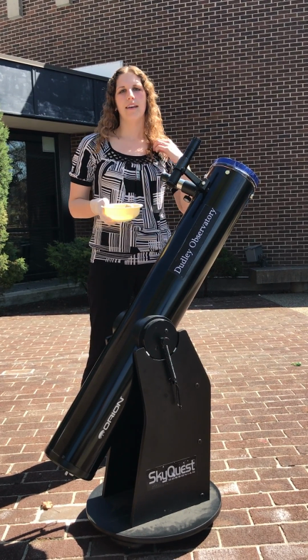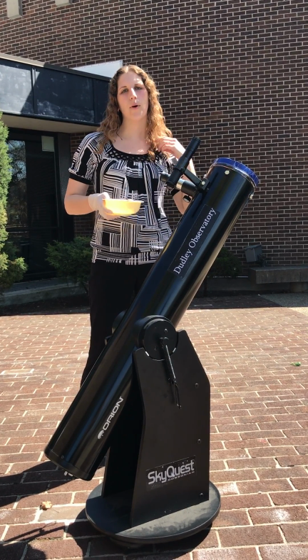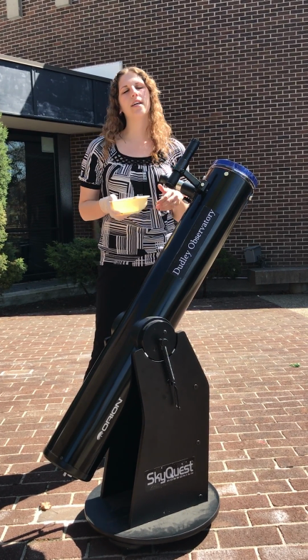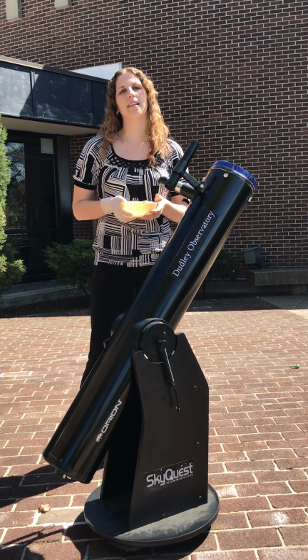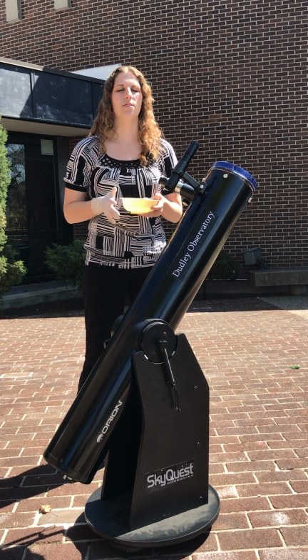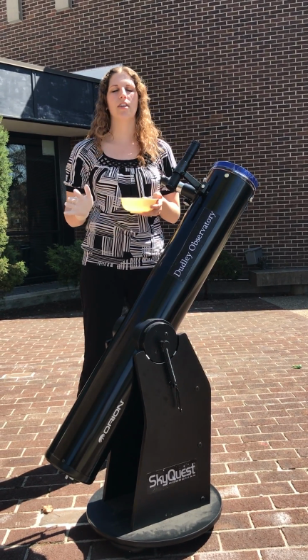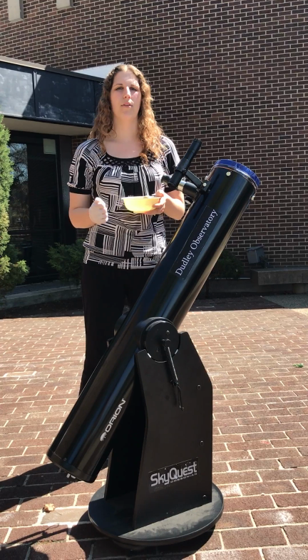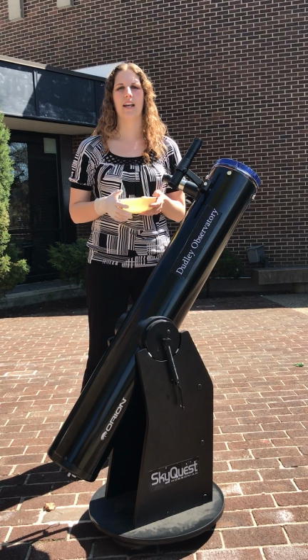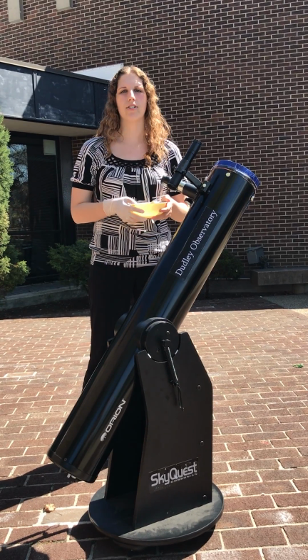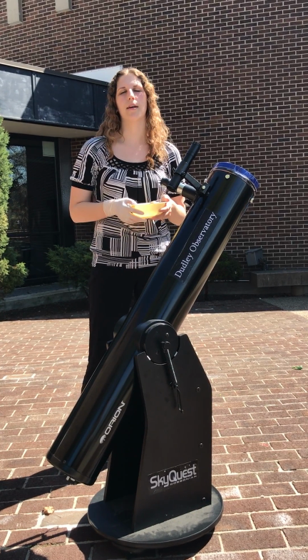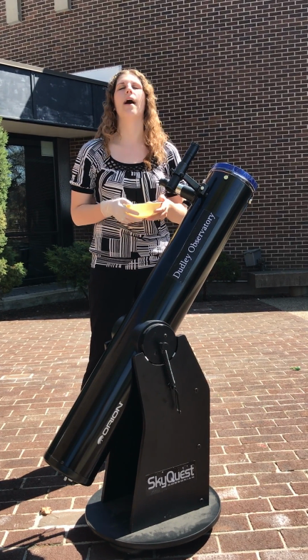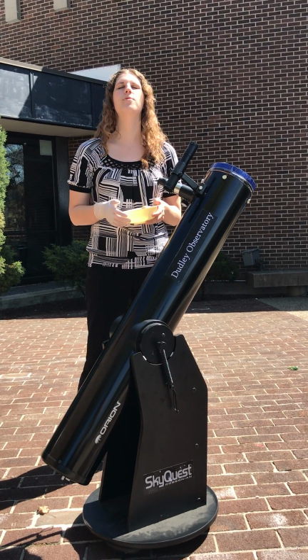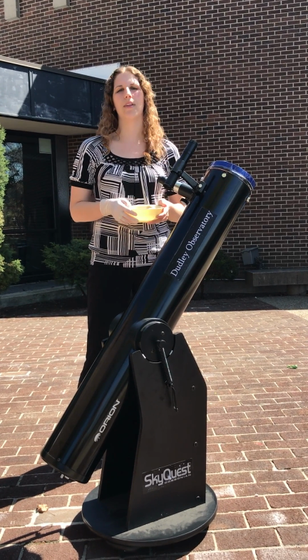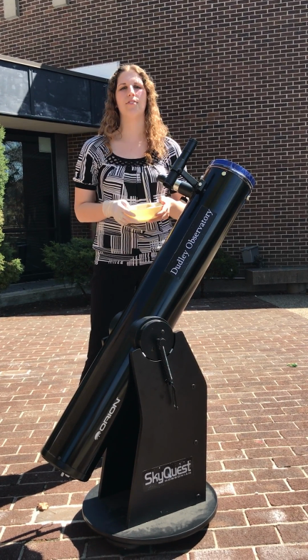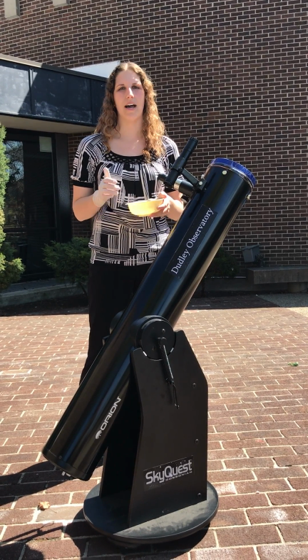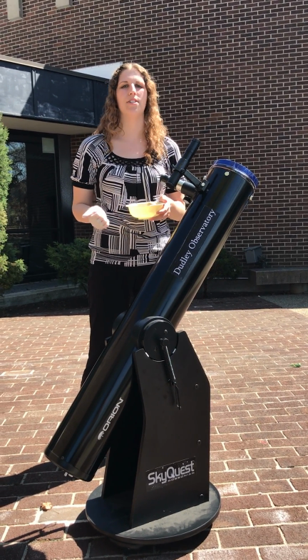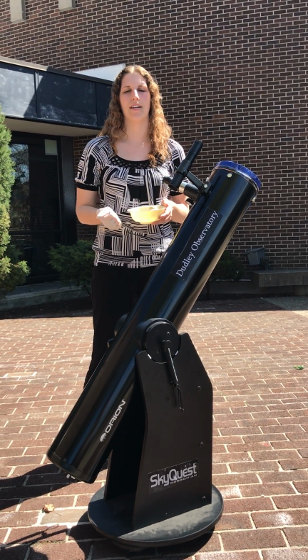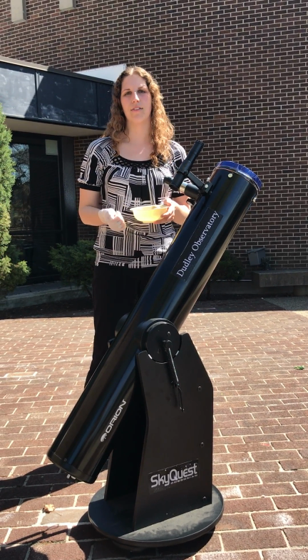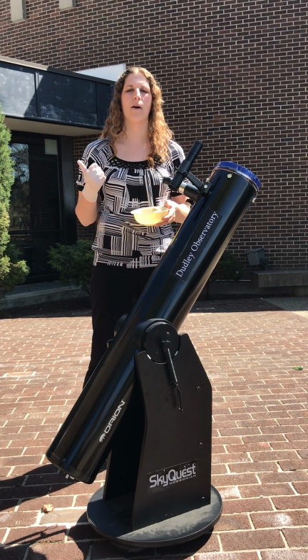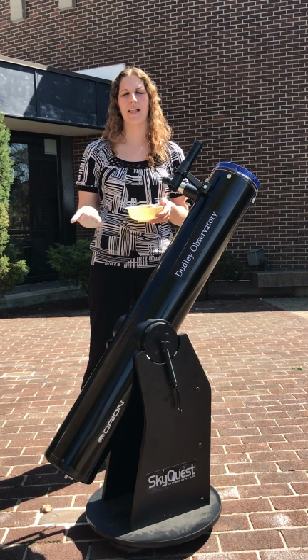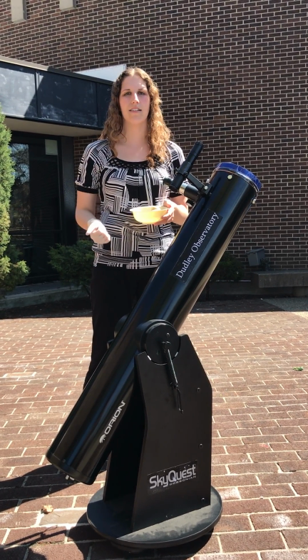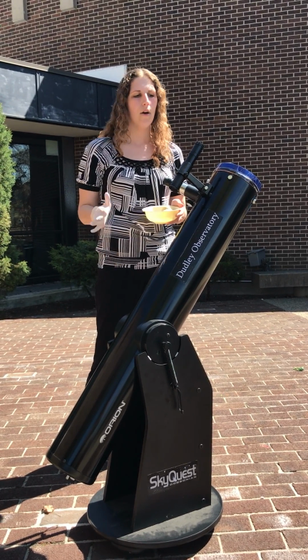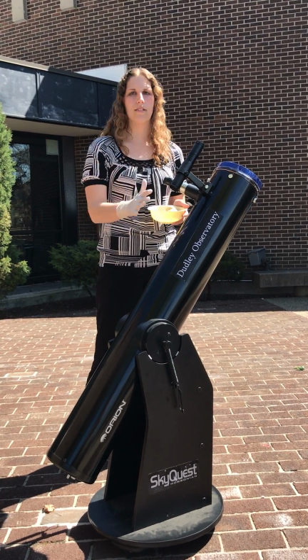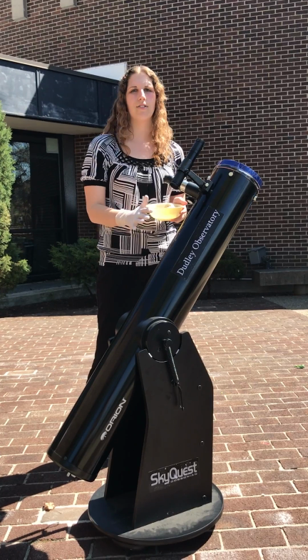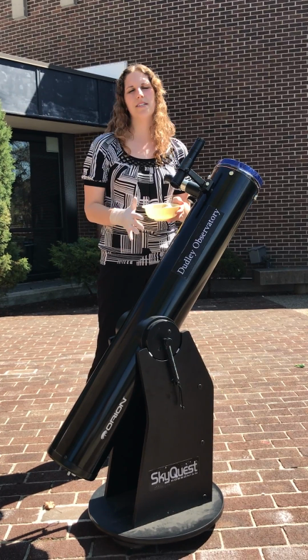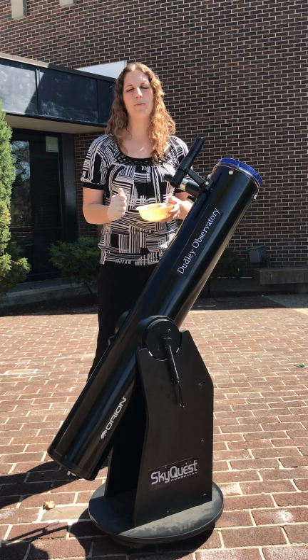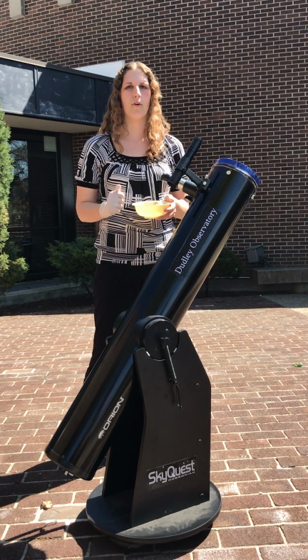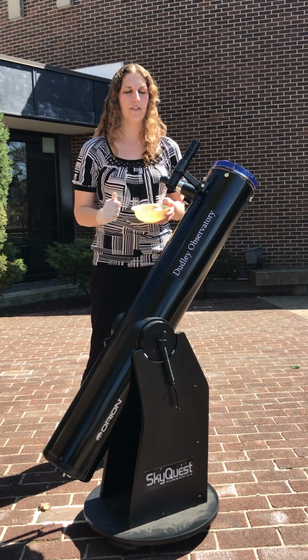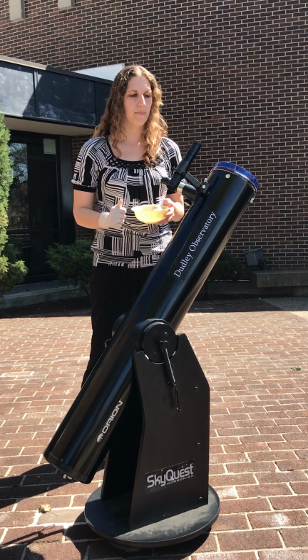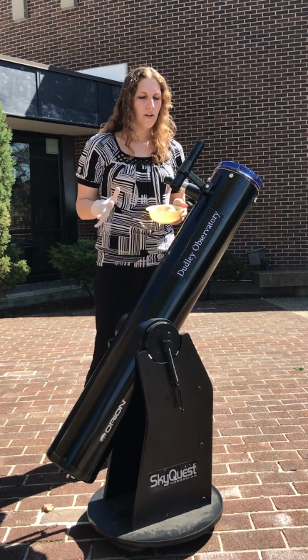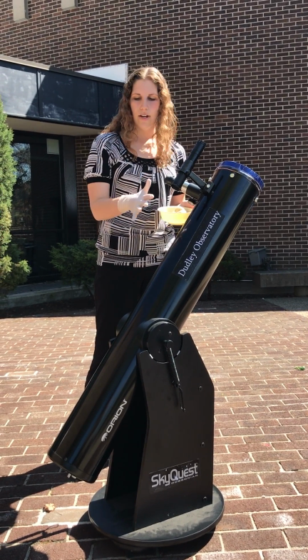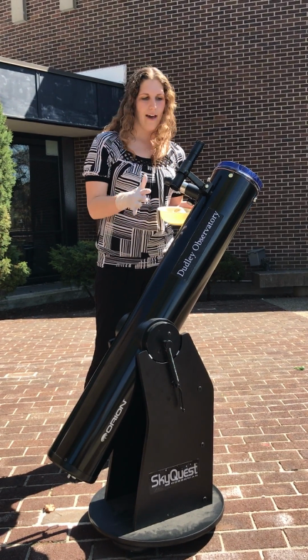Now if you're going to look at the eclipse, especially if you're only getting a partial eclipse, you absolutely have to use eye protection, either in the form of glasses or a telescope that is equipped with a solar filter.